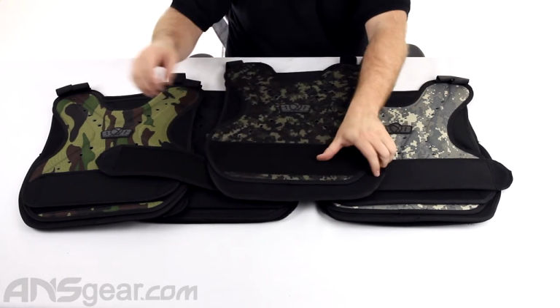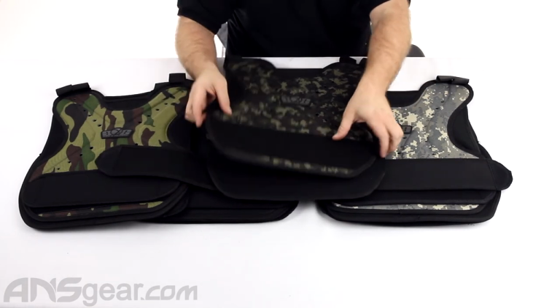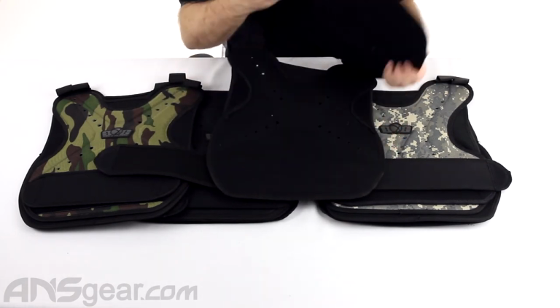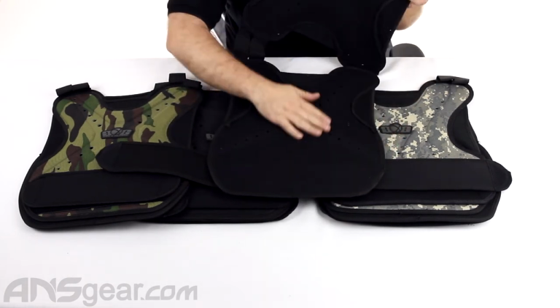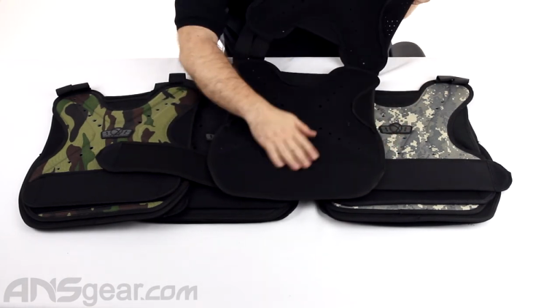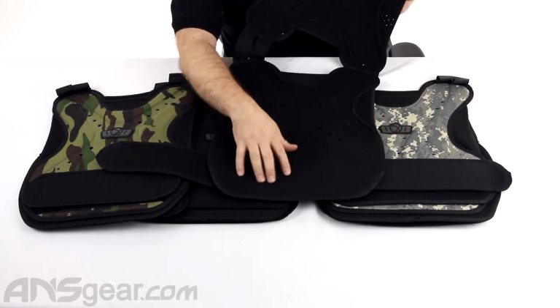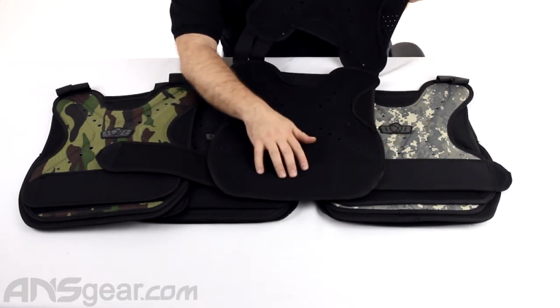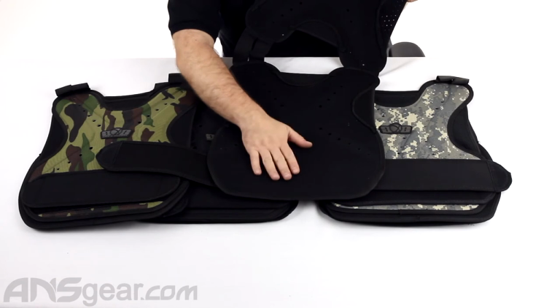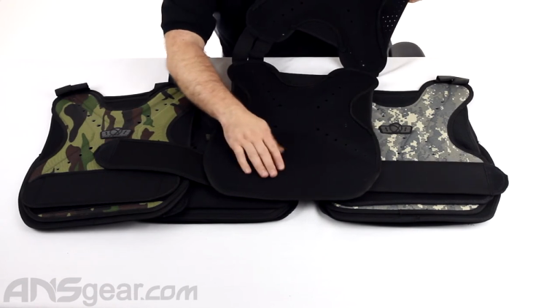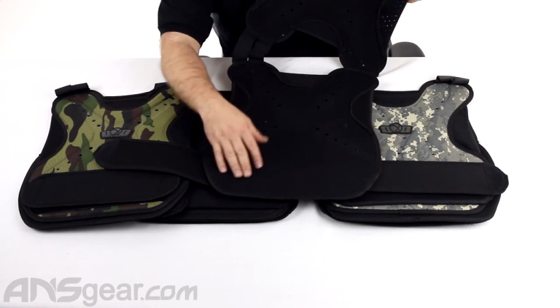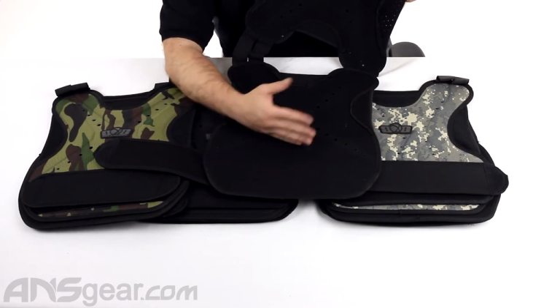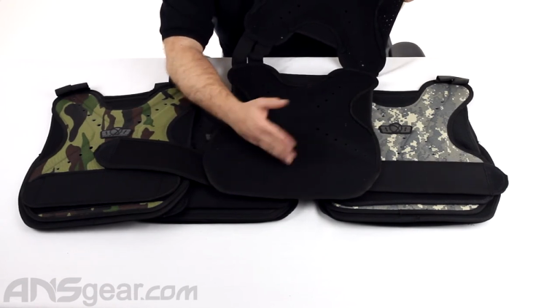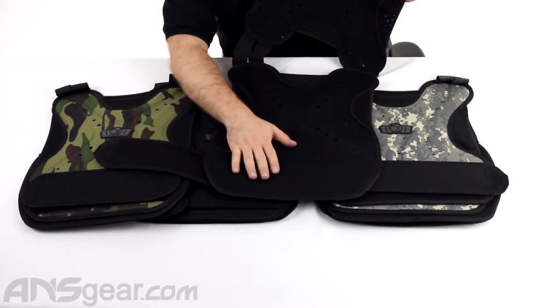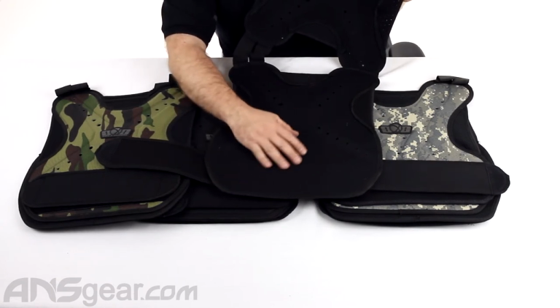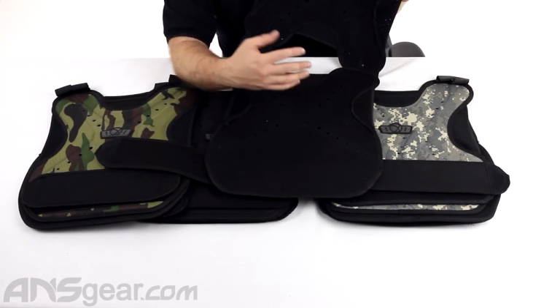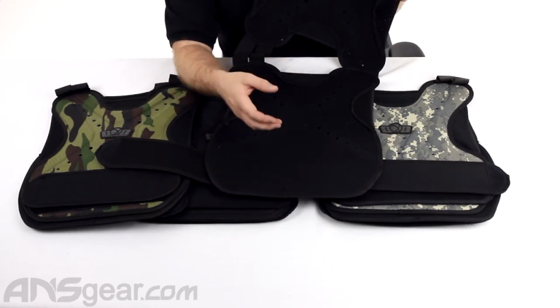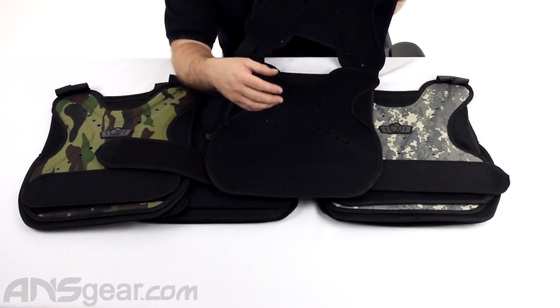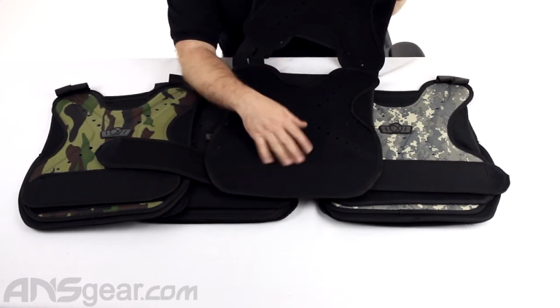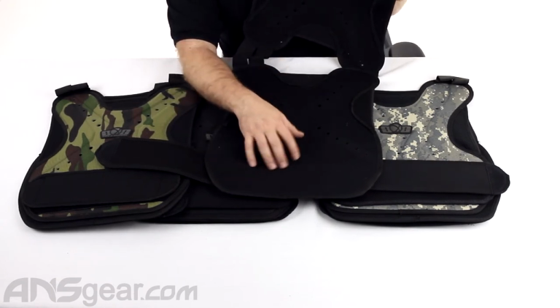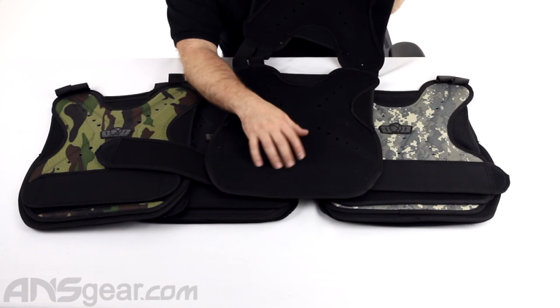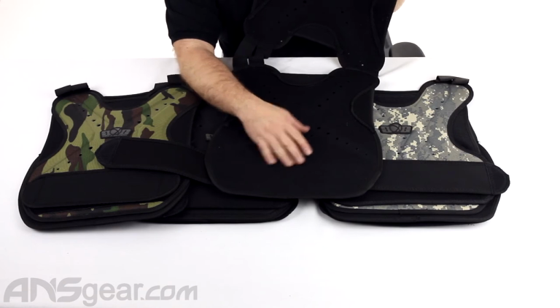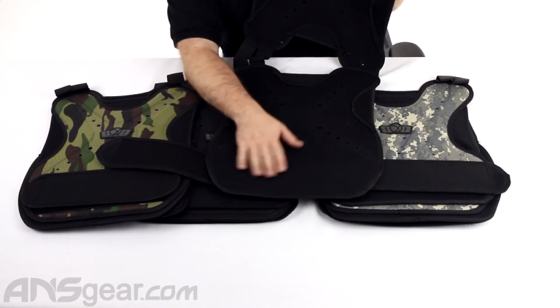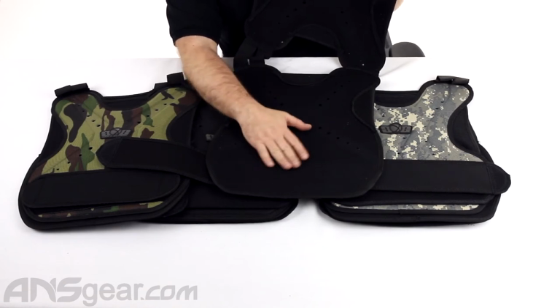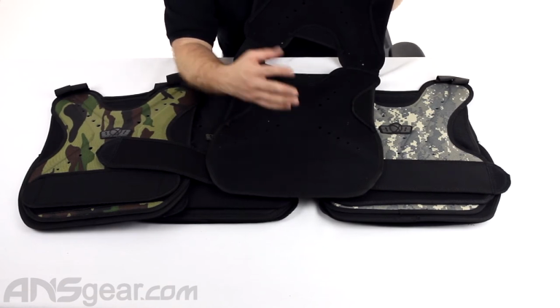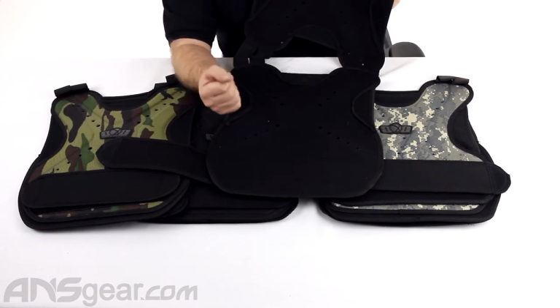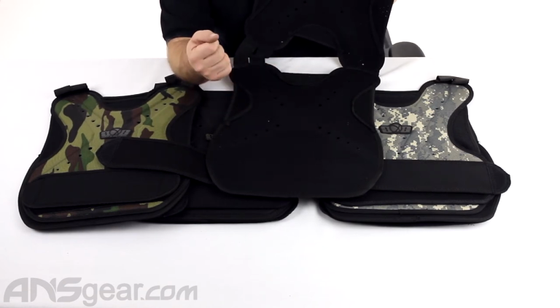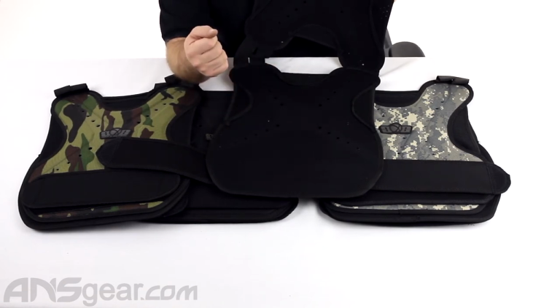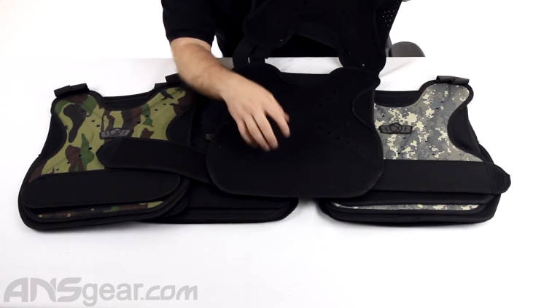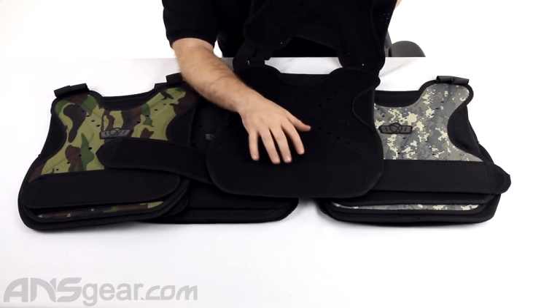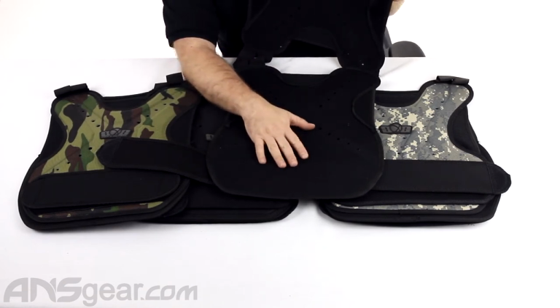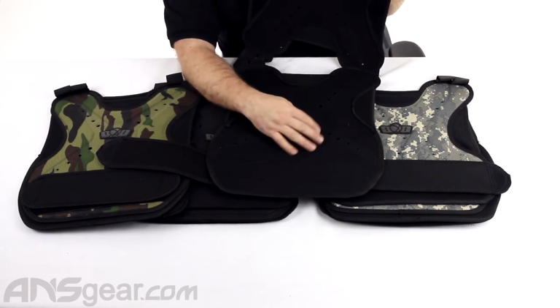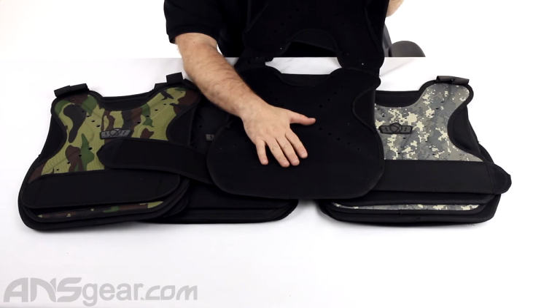On the inside, it's just a kind of cloth material, so it is comfortable on the inside. It's not going to chafe you or anything like that — it will be comfortable to wear — but it doesn't offer any padding on the inside.